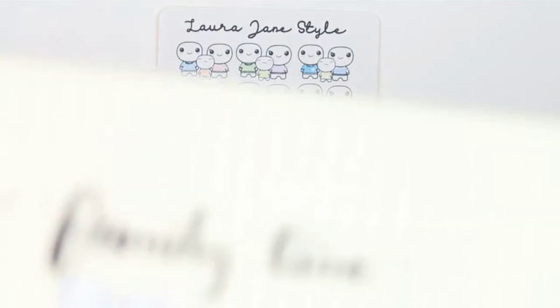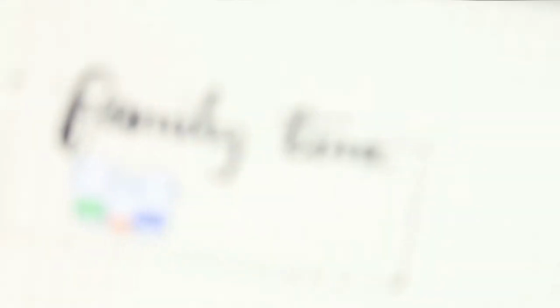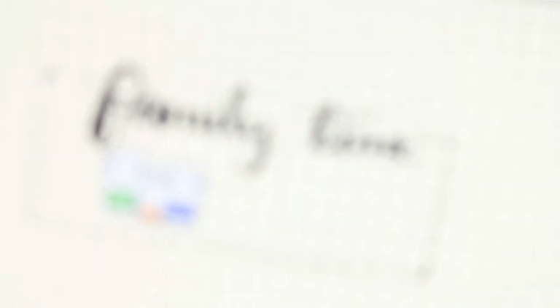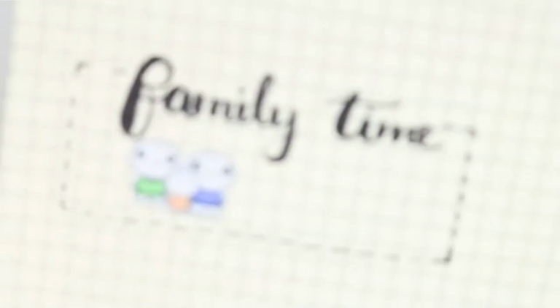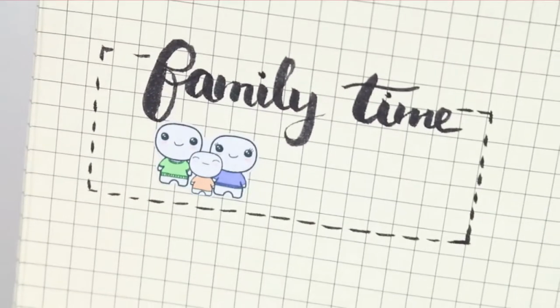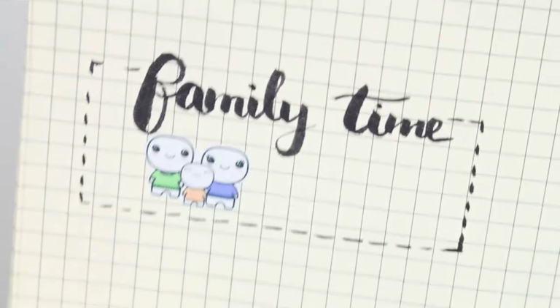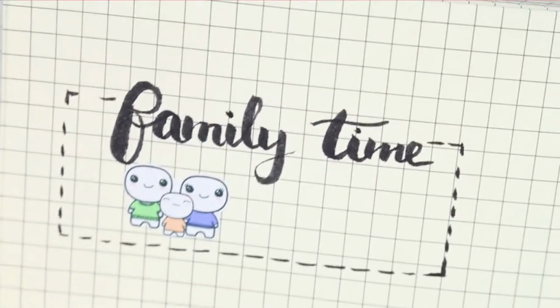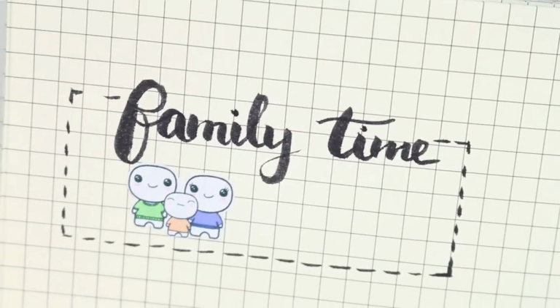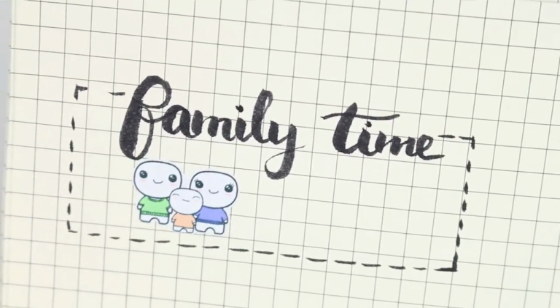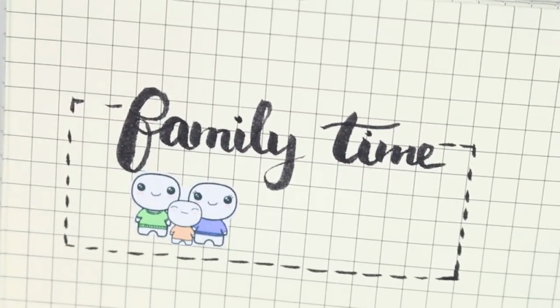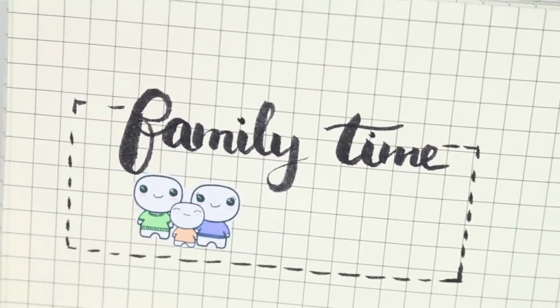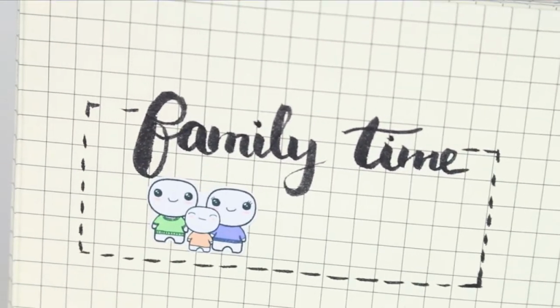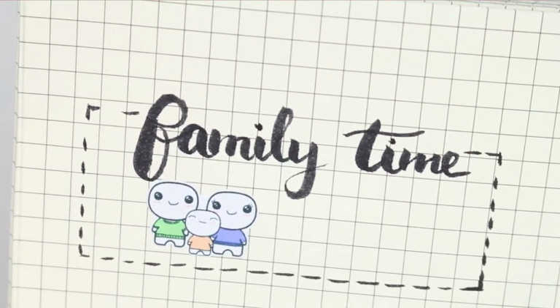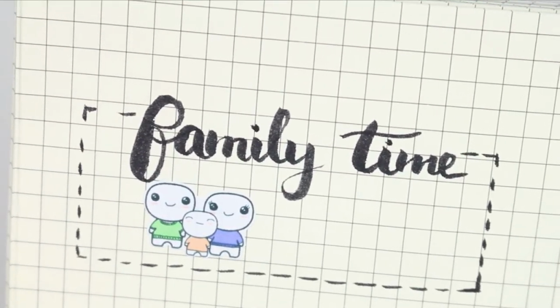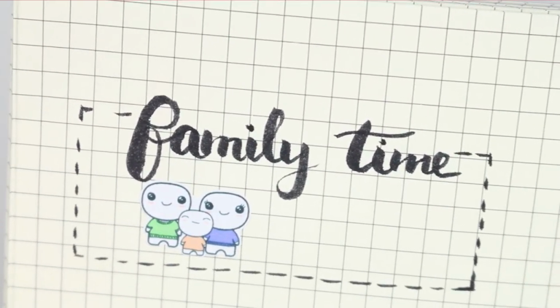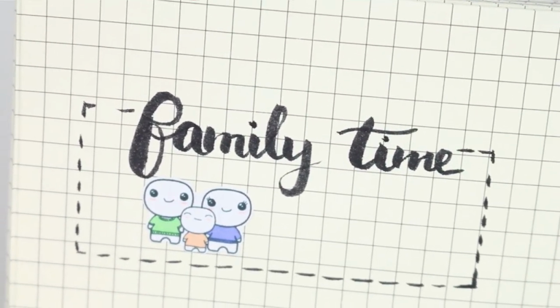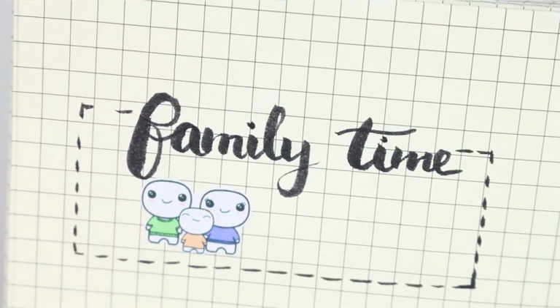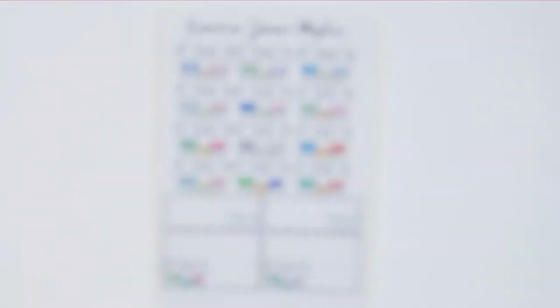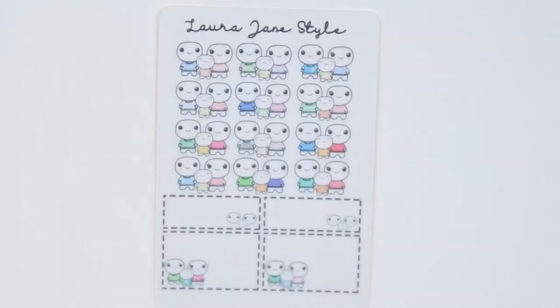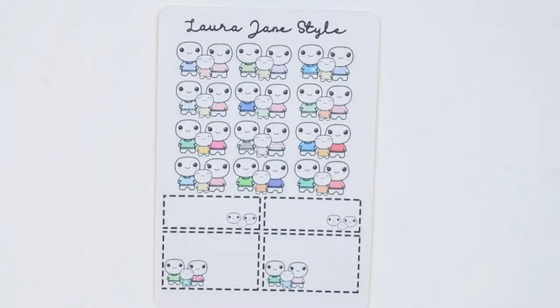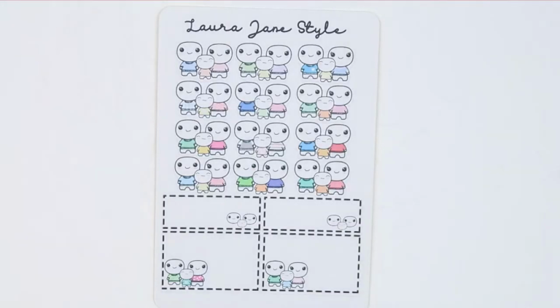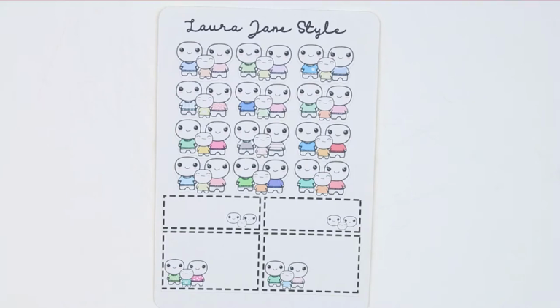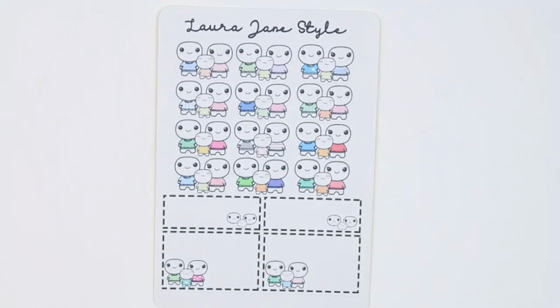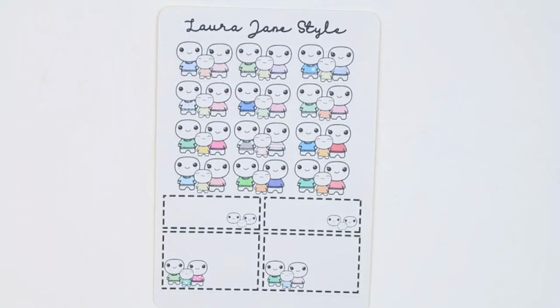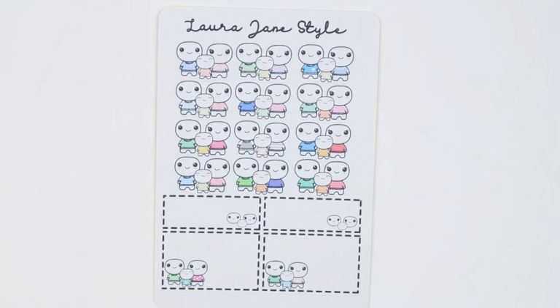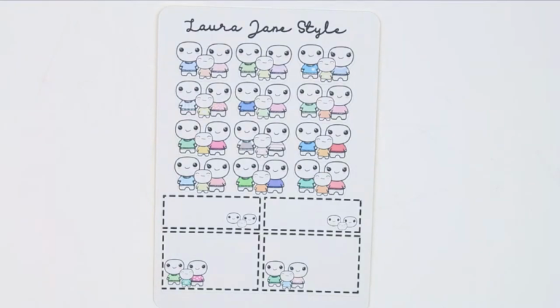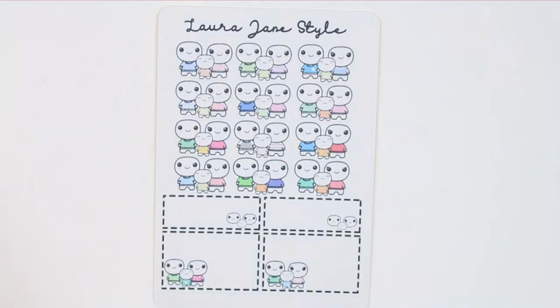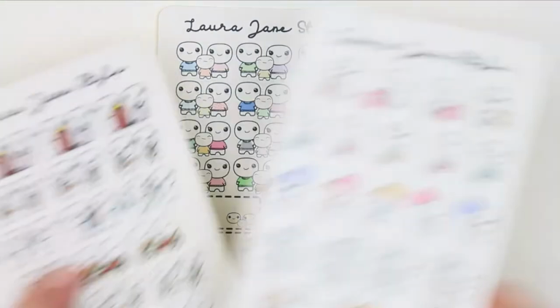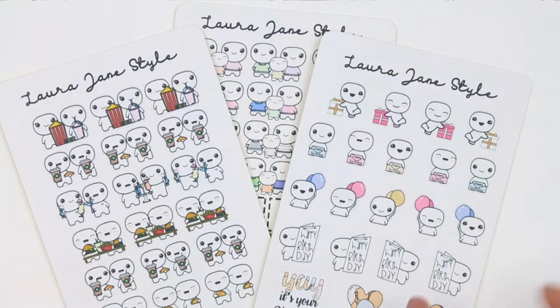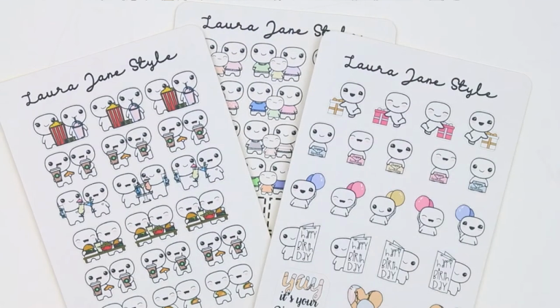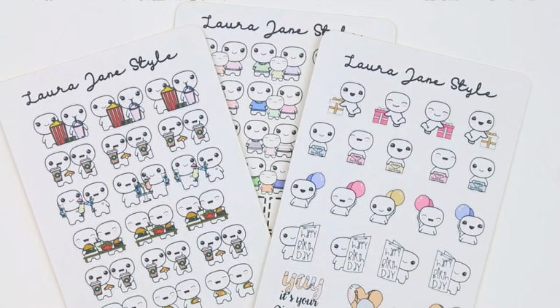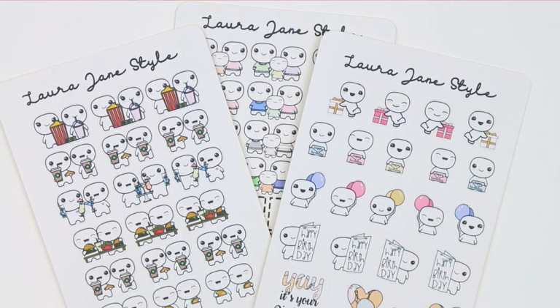I am definitely going to be using these, and of course I've done a little family time example. Aww, I think they look cute and adorable. So that's all of the poppets that are going to be coming into my shop.